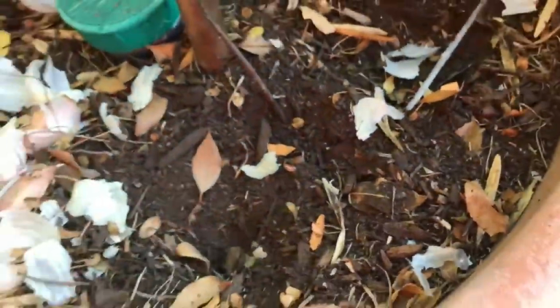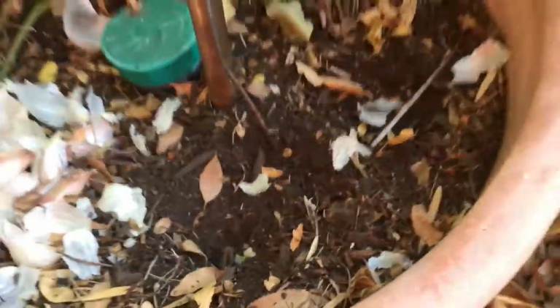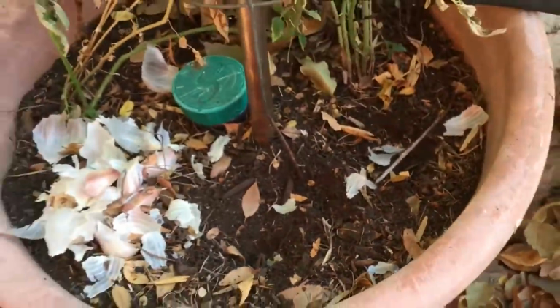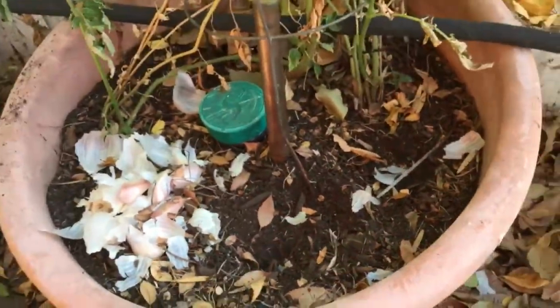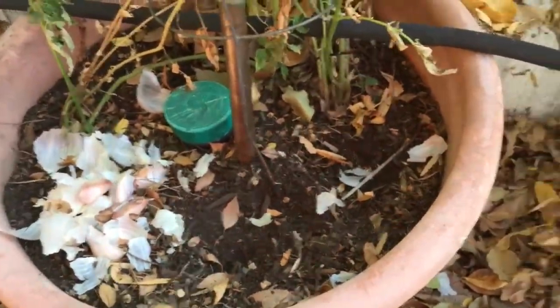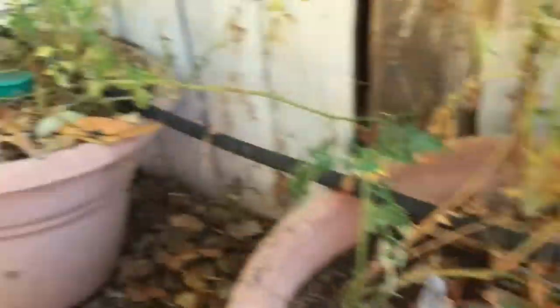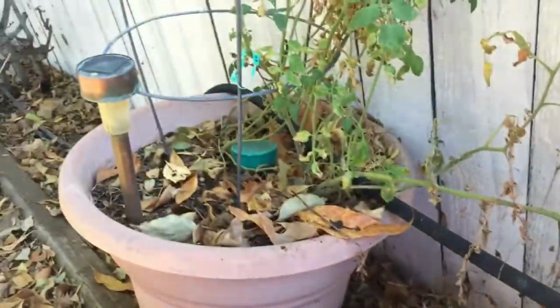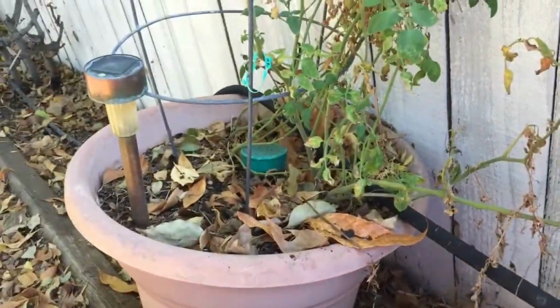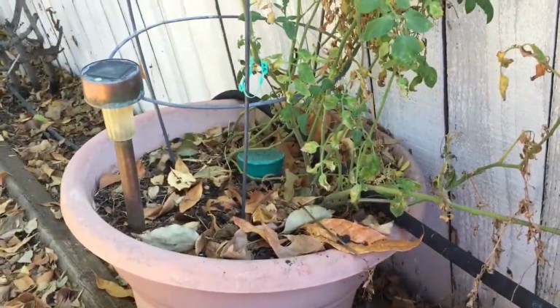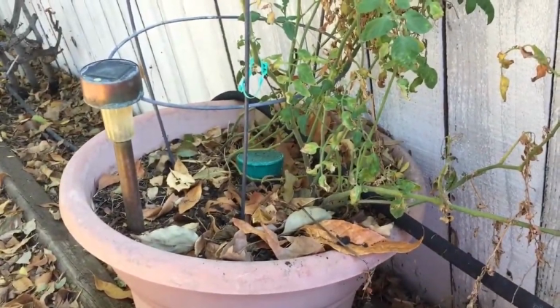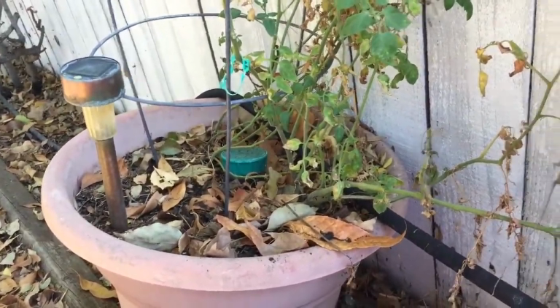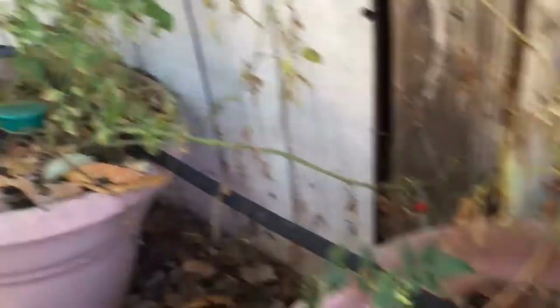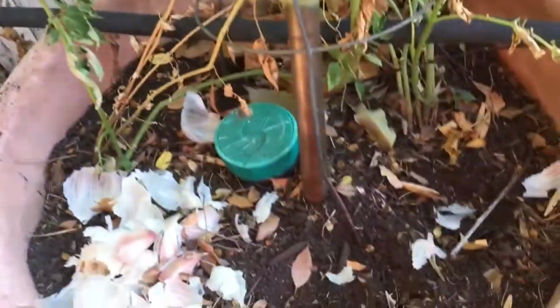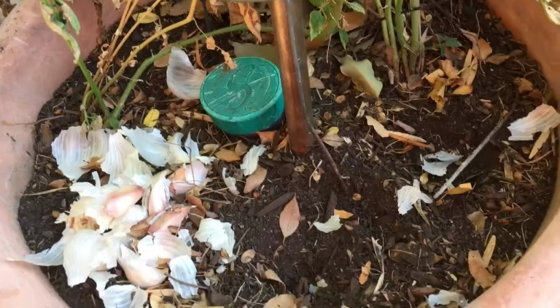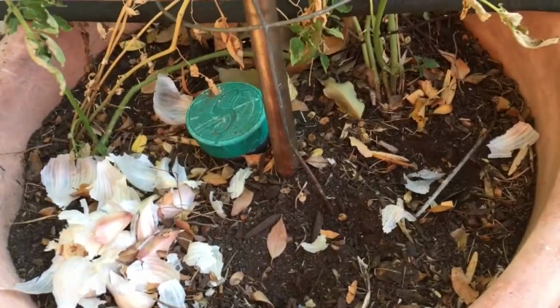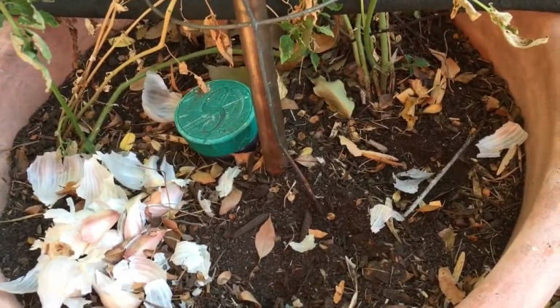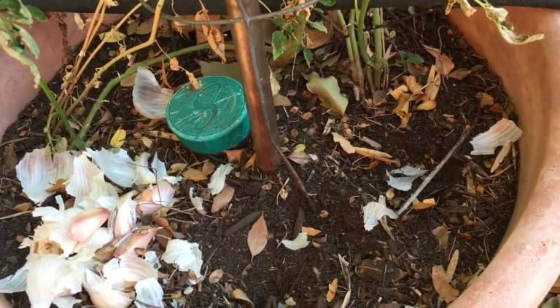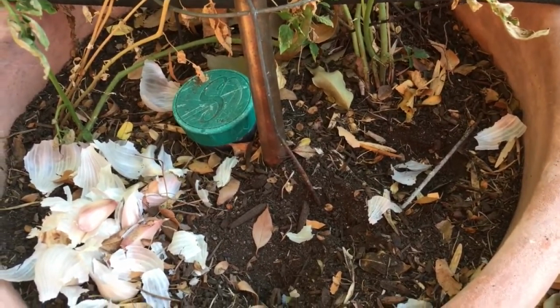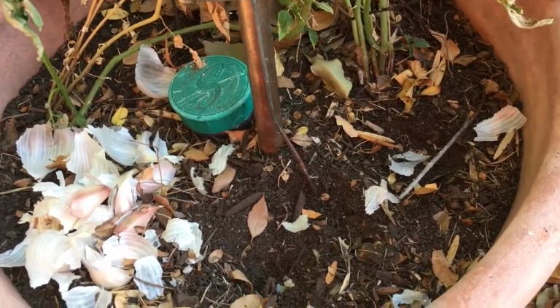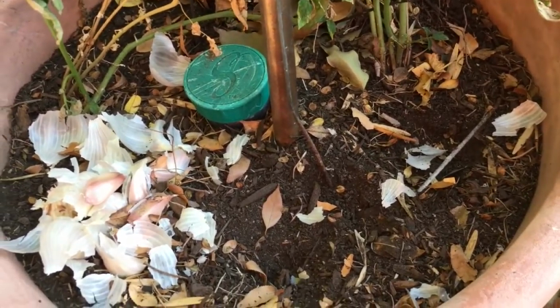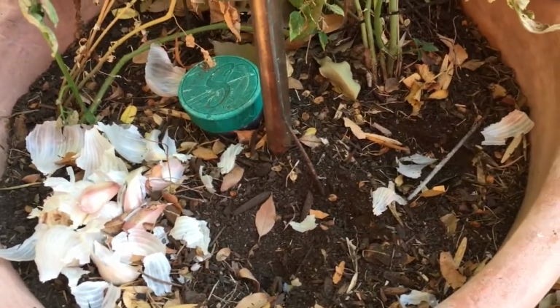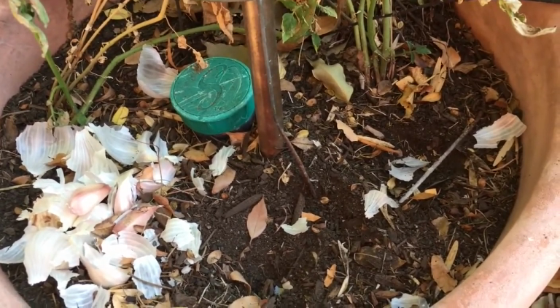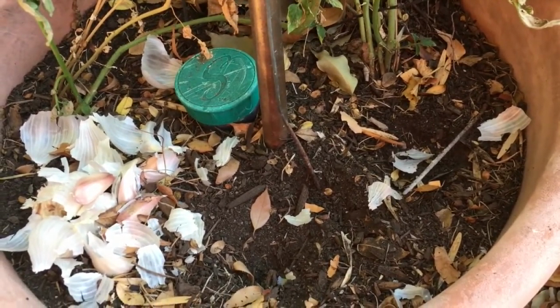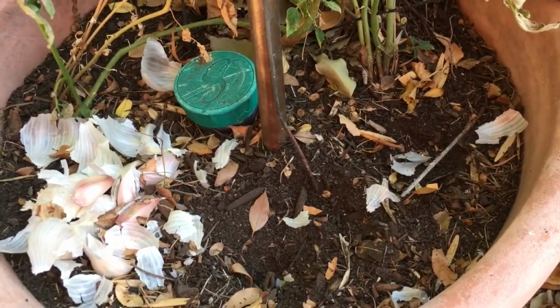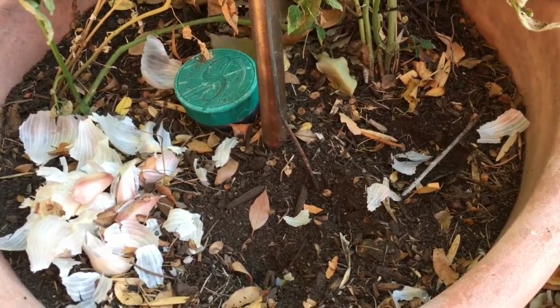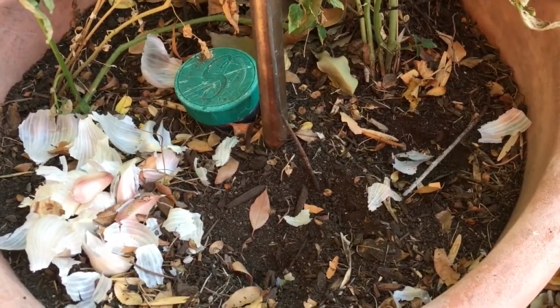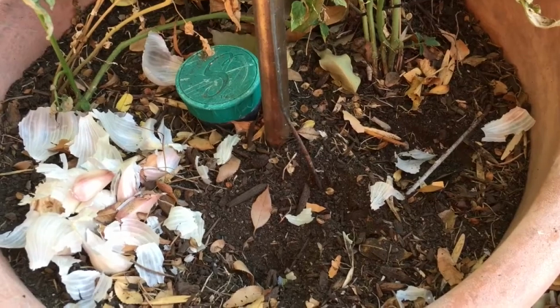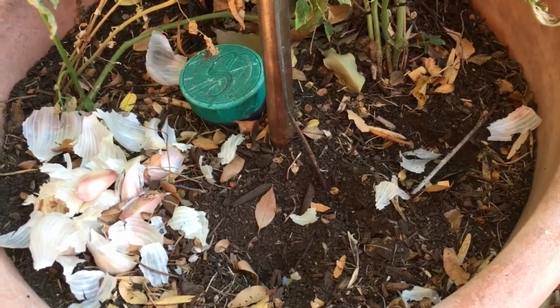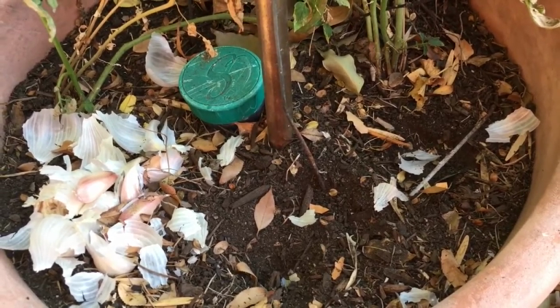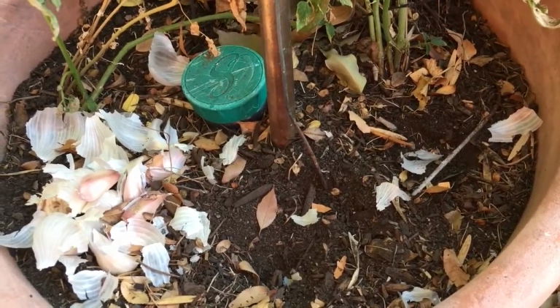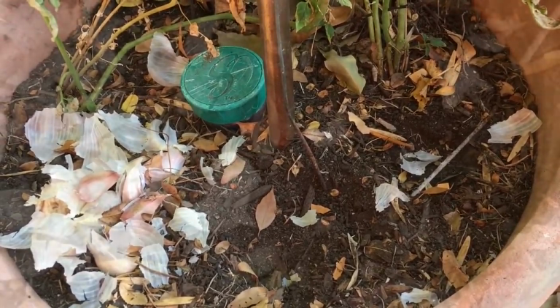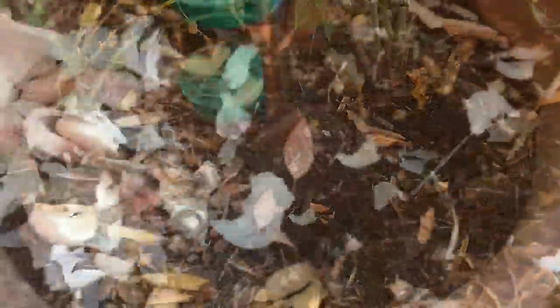We're going to plant some in this container here, and we're actually going to plant some below the tomatoes in that container over there. I think between this head that'll fit well between these two beds. Otherwise we just wait until they sprout, and hopefully next spring we'll get a nice harvest of garlic out of here.